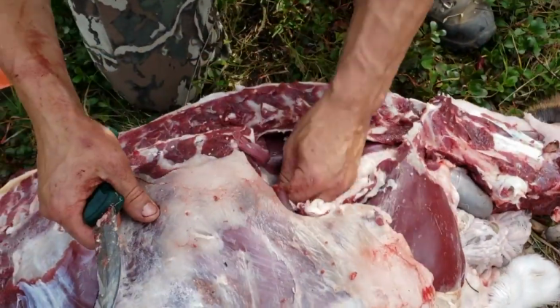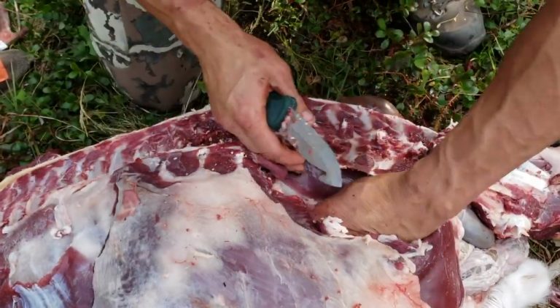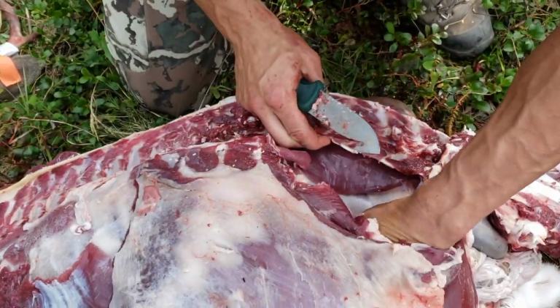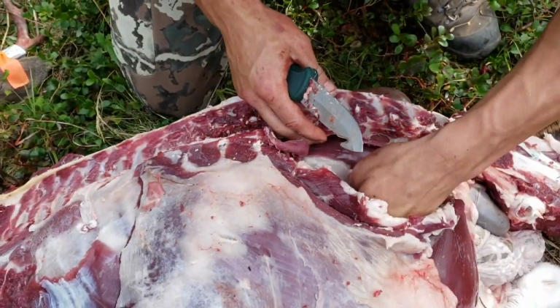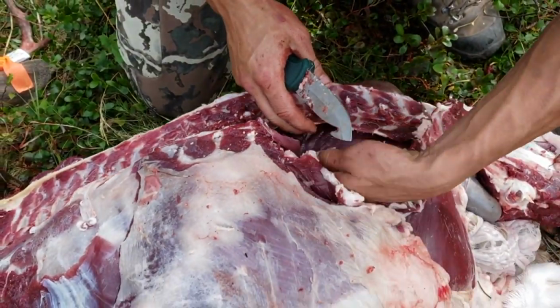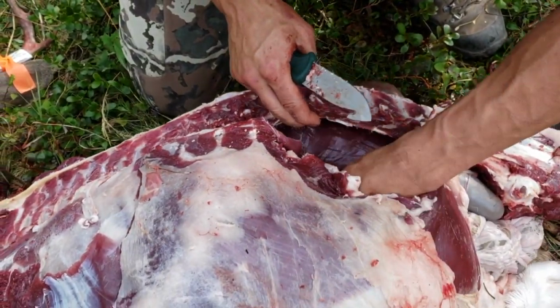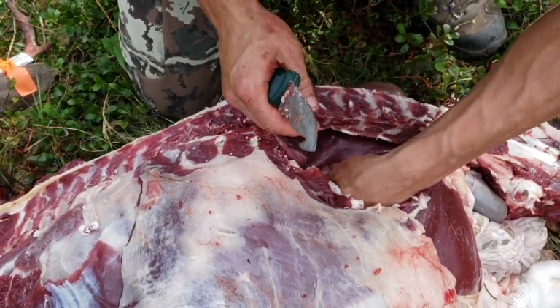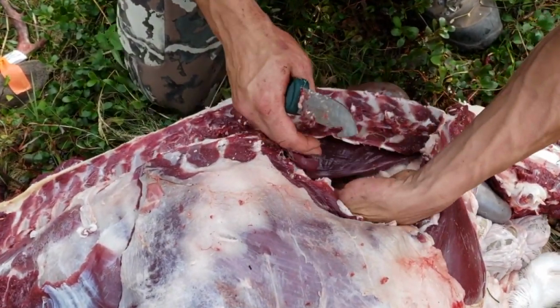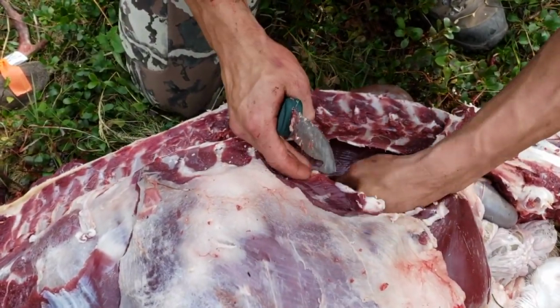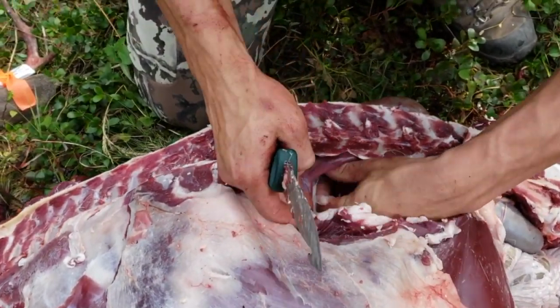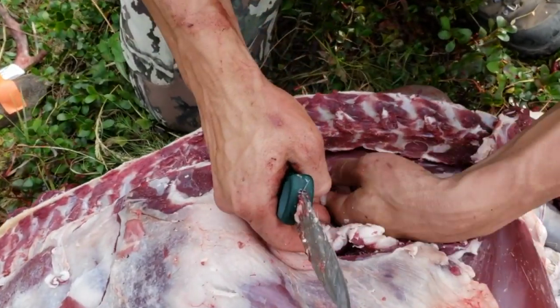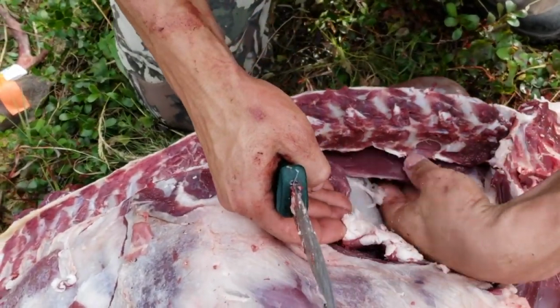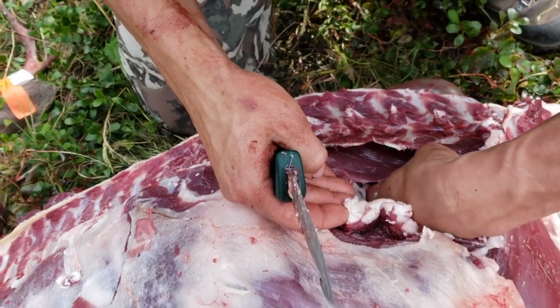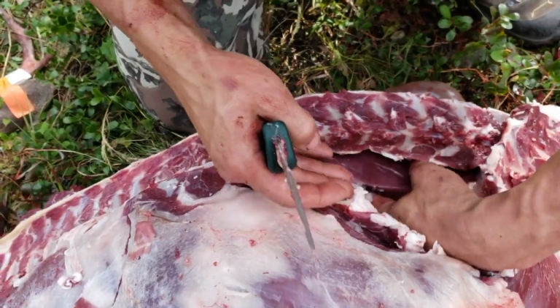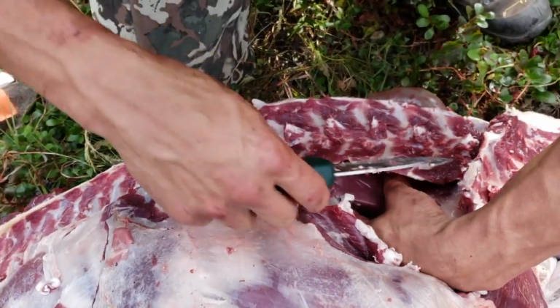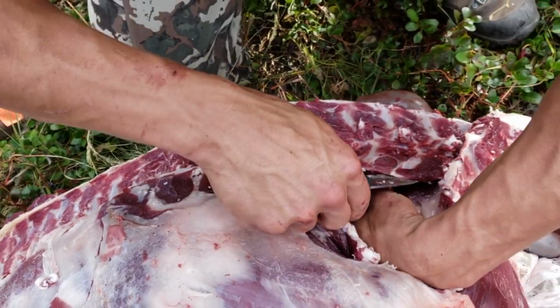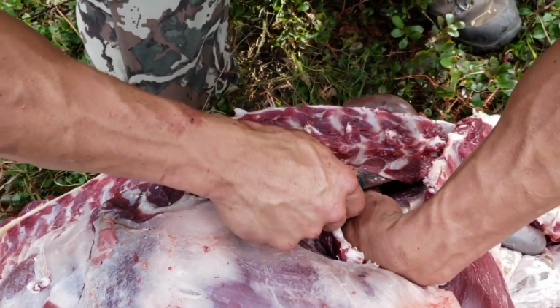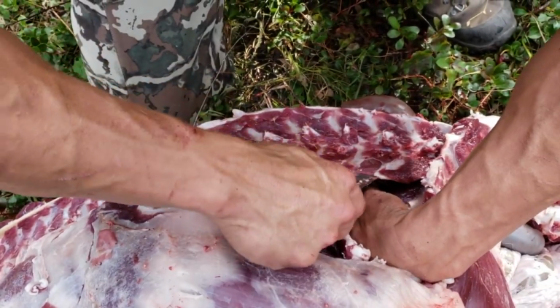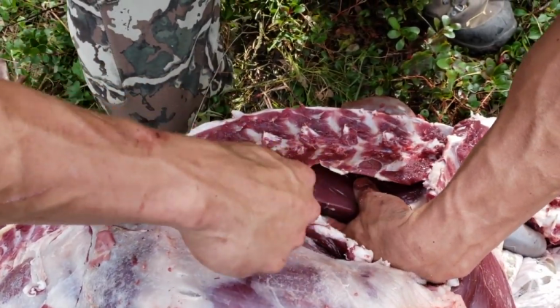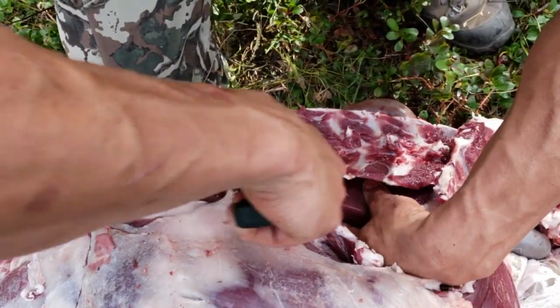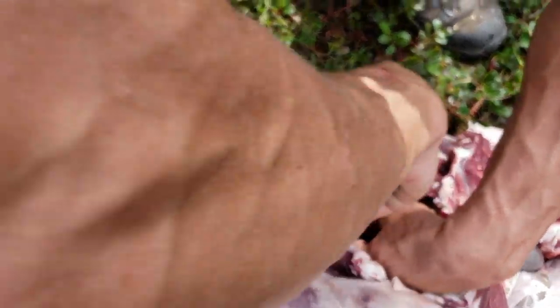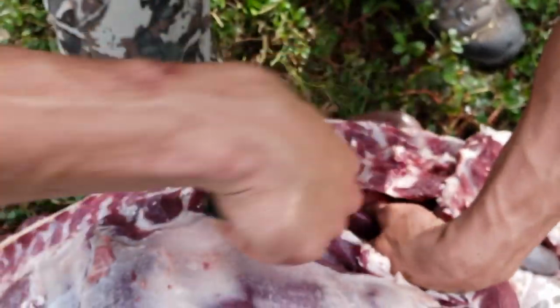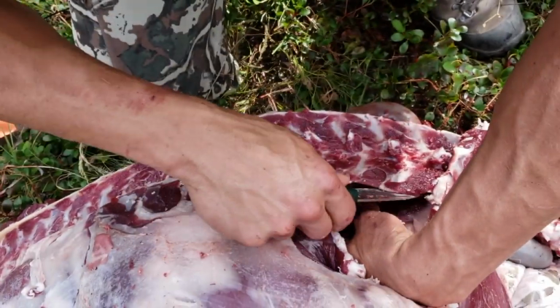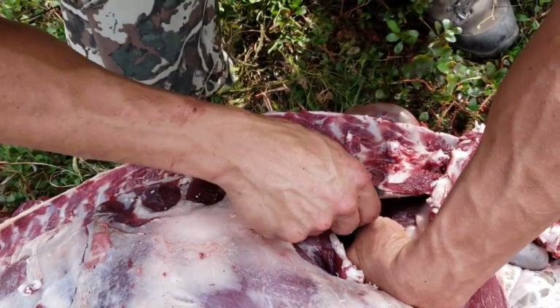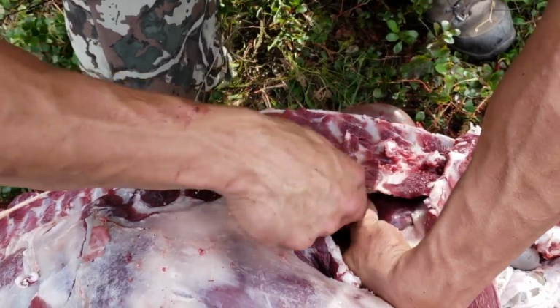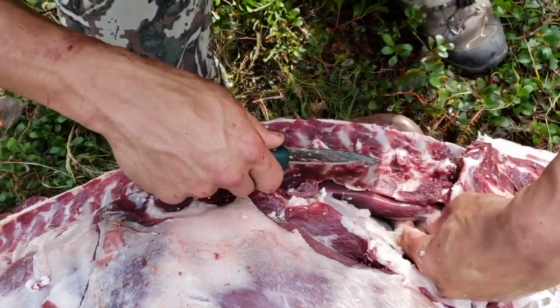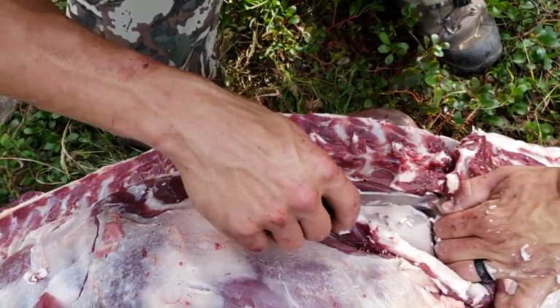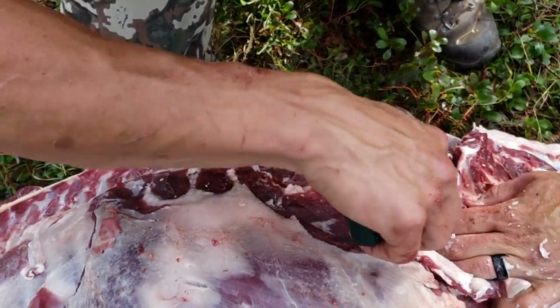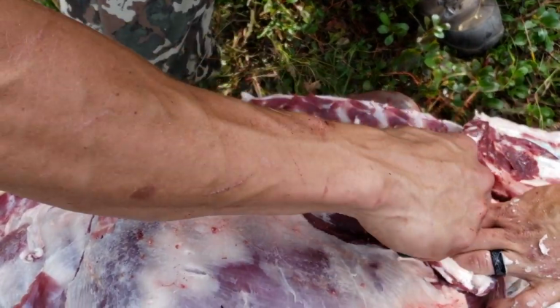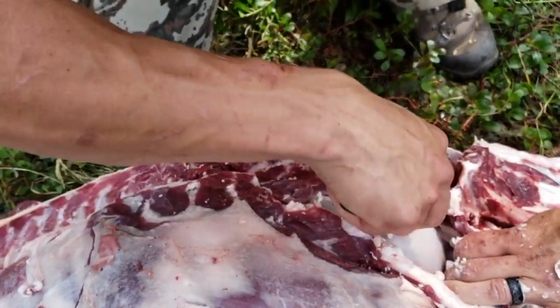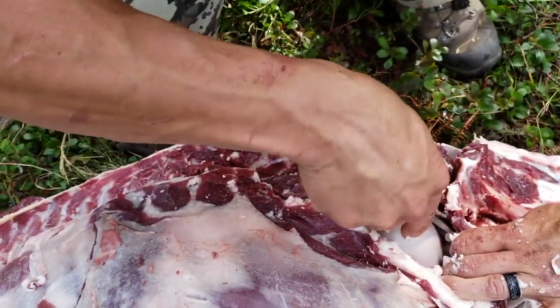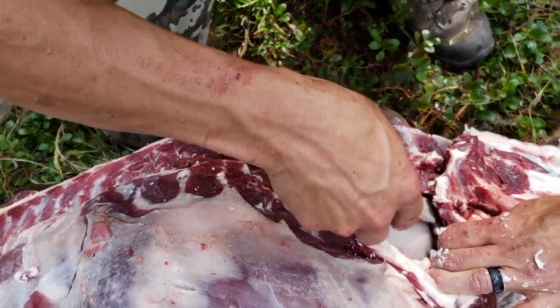So all you do is you just push those guts back with your finger, and you really don't have to cut hardly anything, but if you want to cut those ends you can.